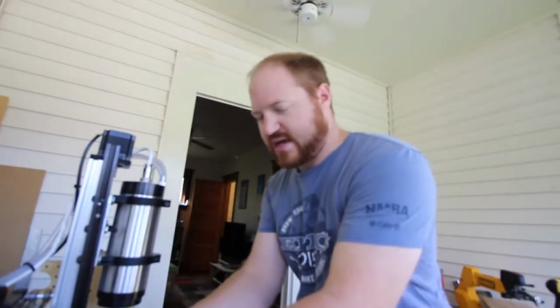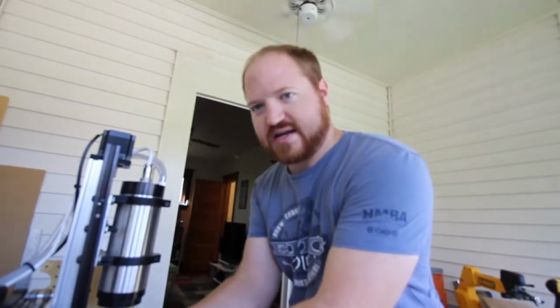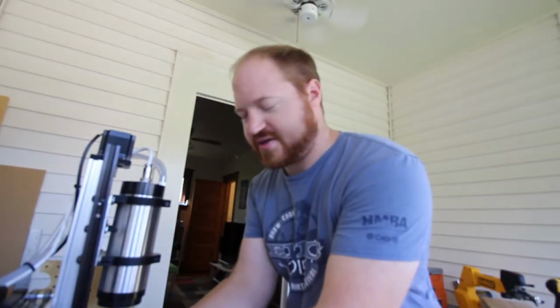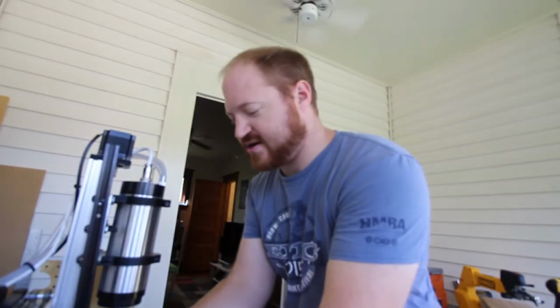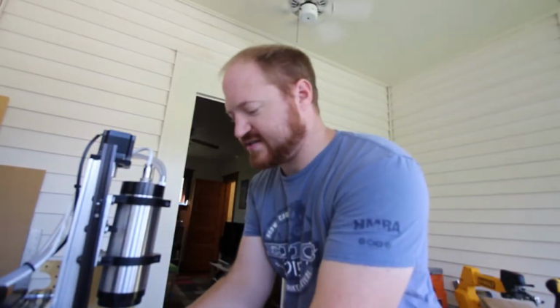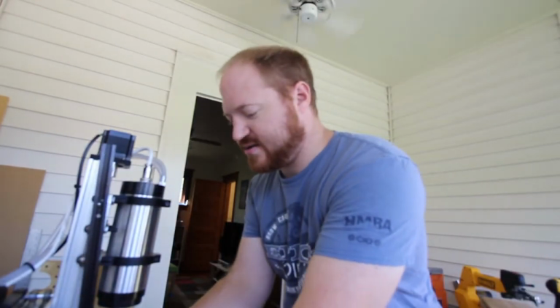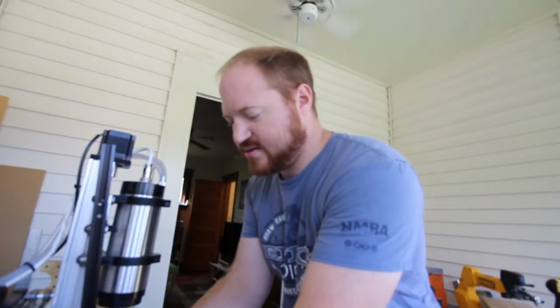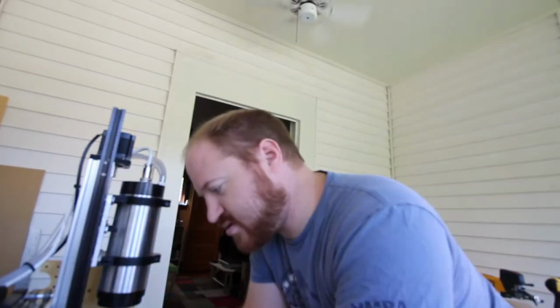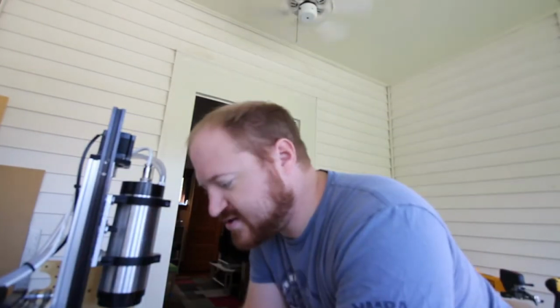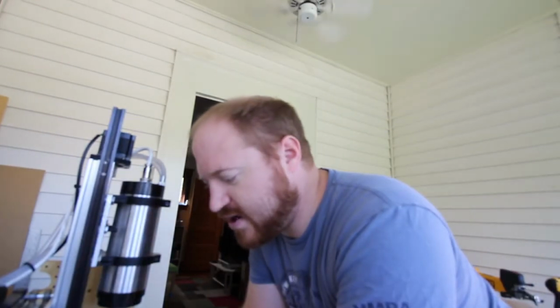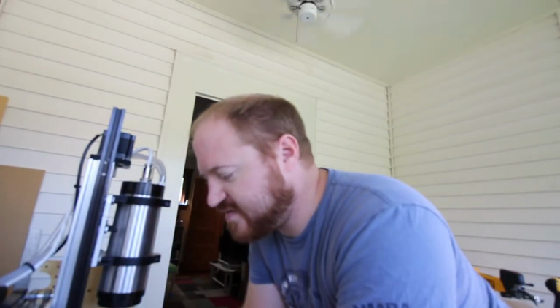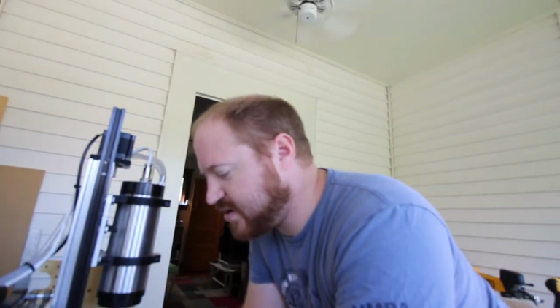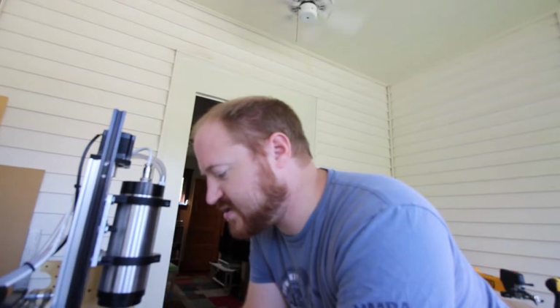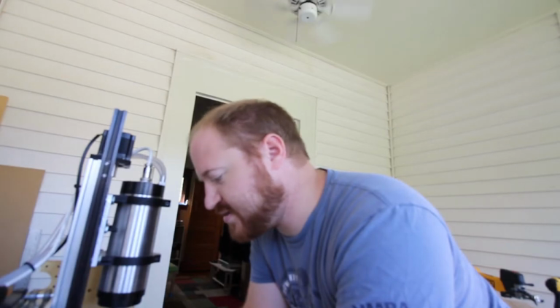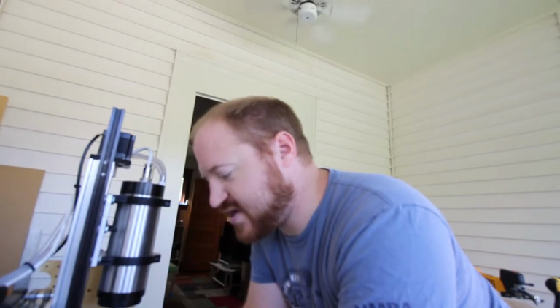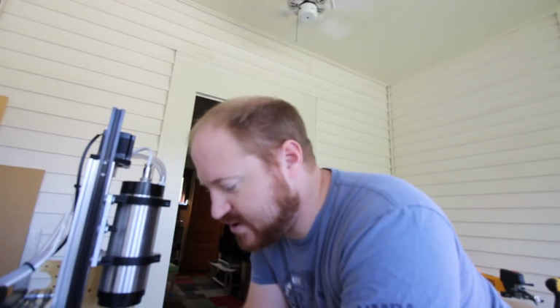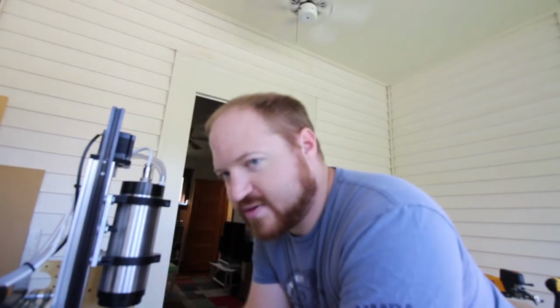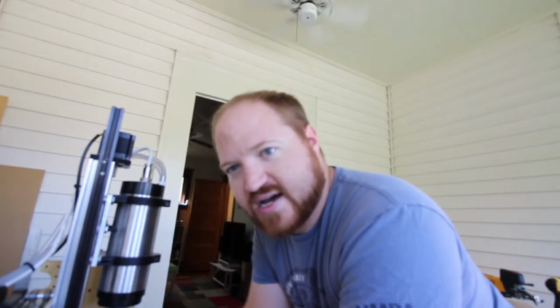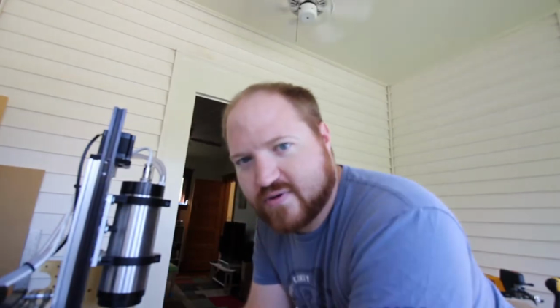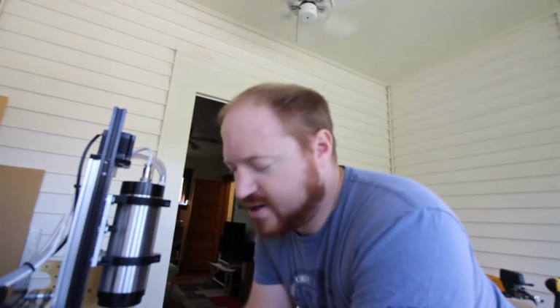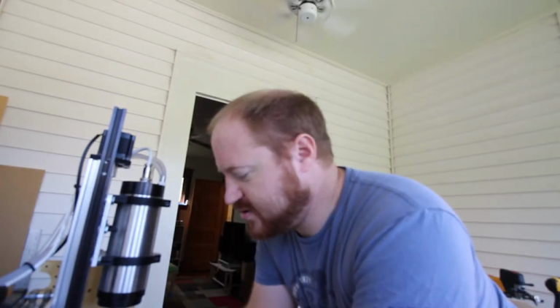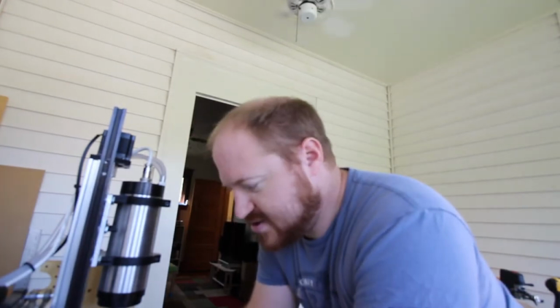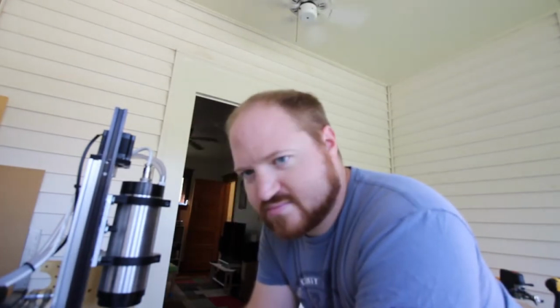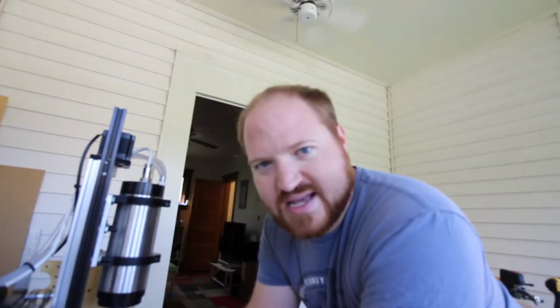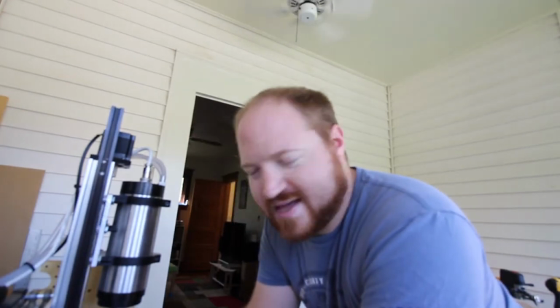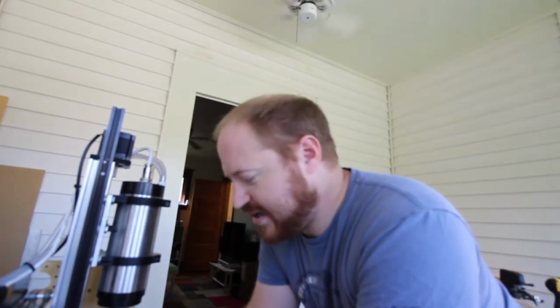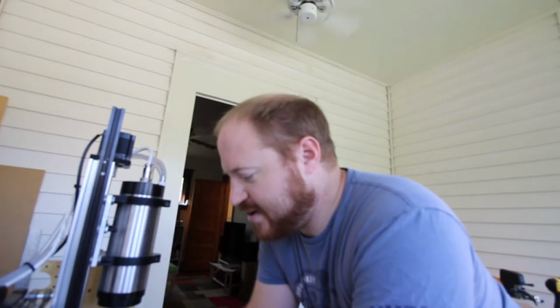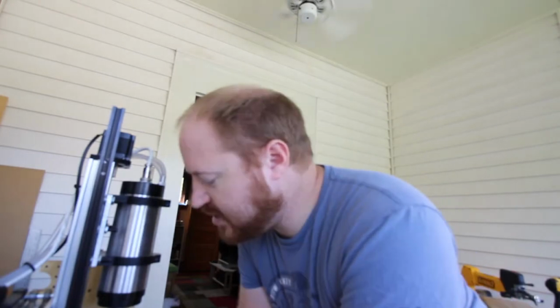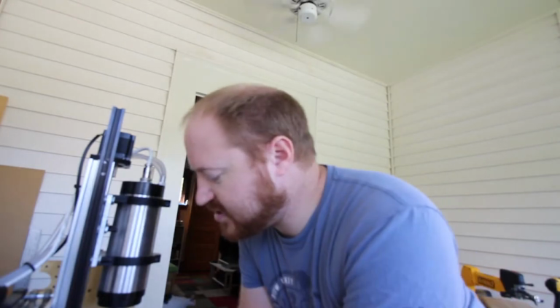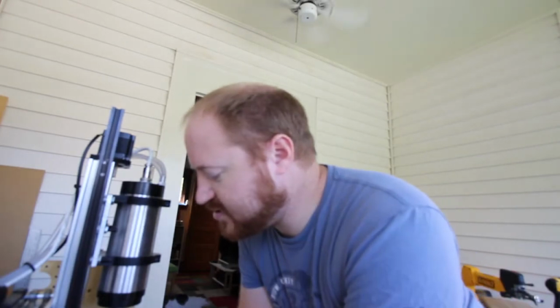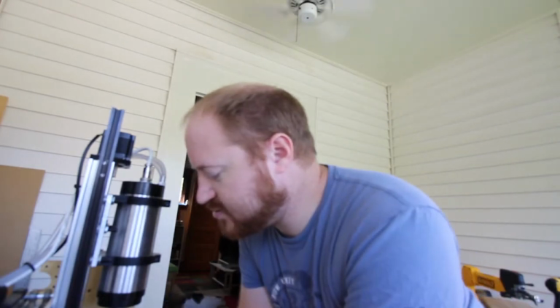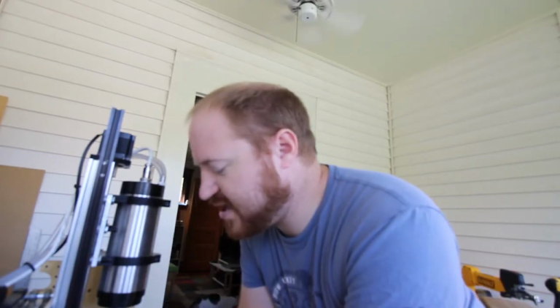Had a slight issue there — needed to fix that. So he bought himself a Chameleon and I just kept on playing with design, 3D printing parts, testing them, breaking them. And that brings me to today.